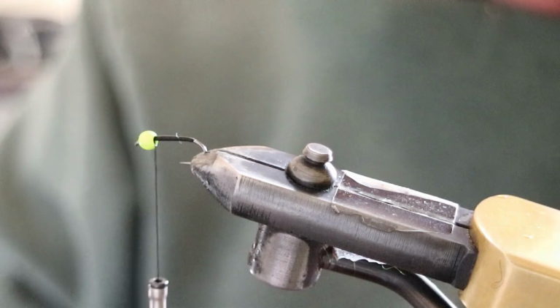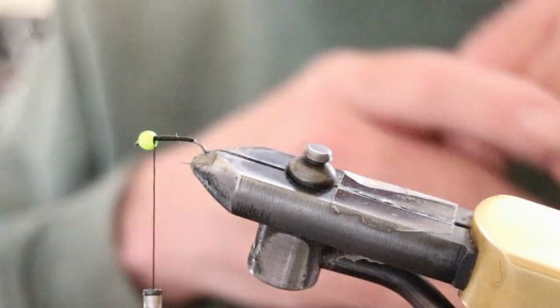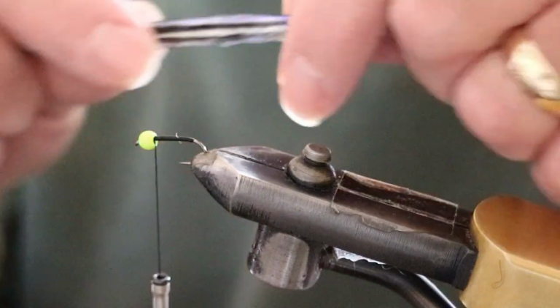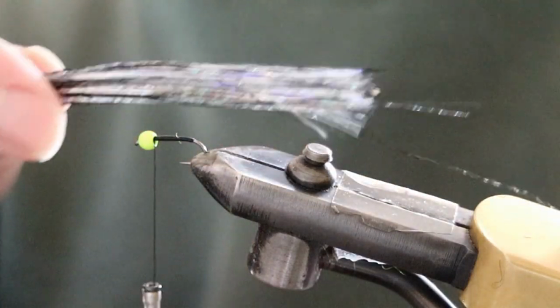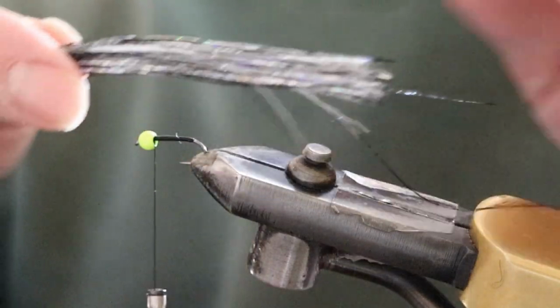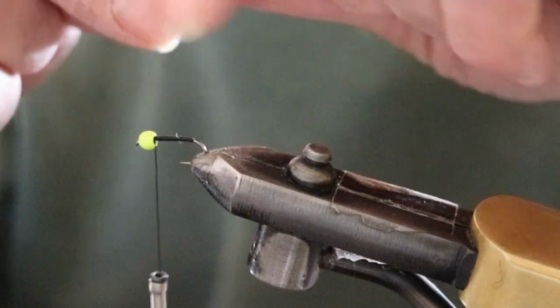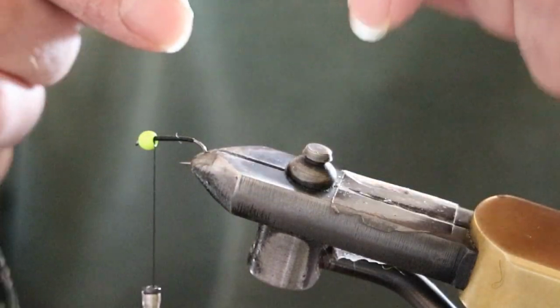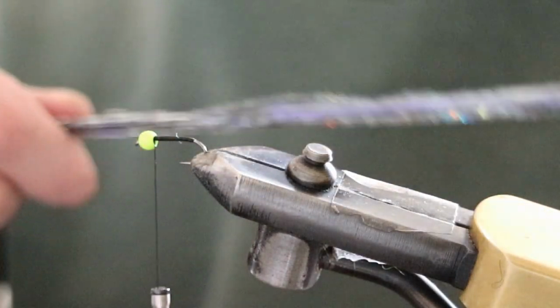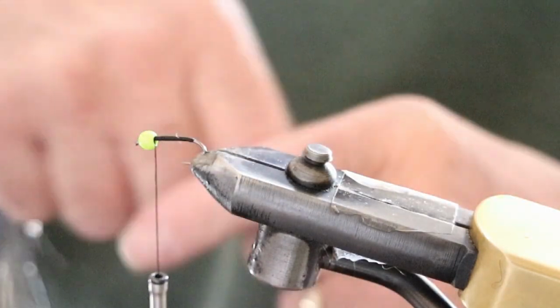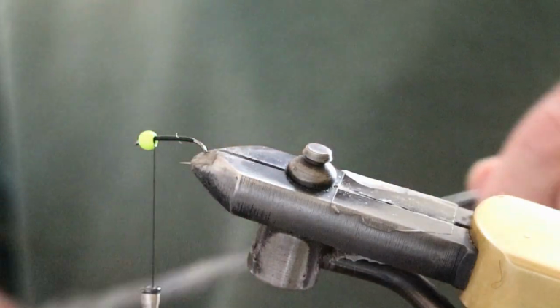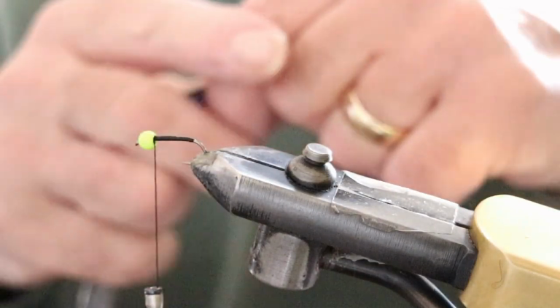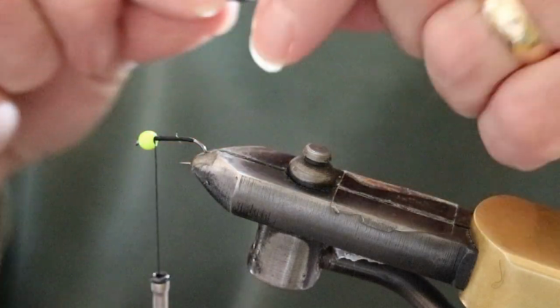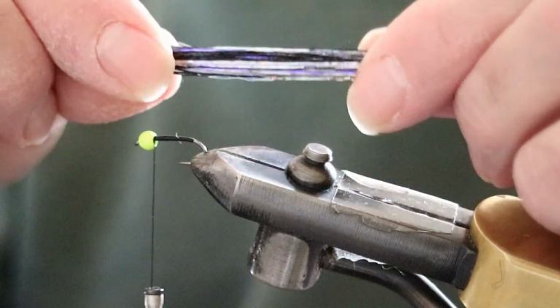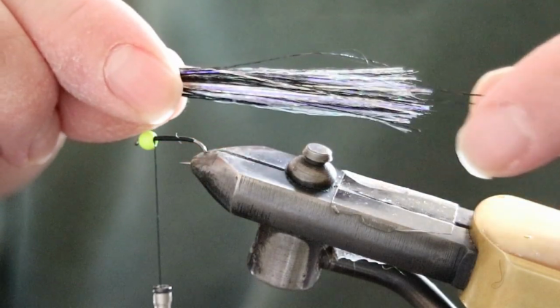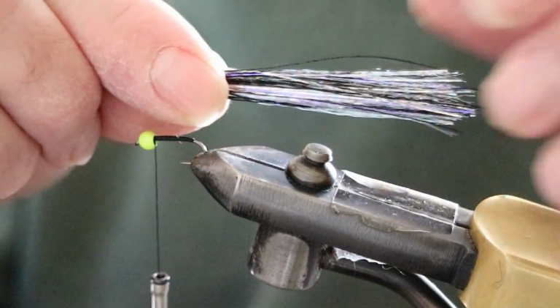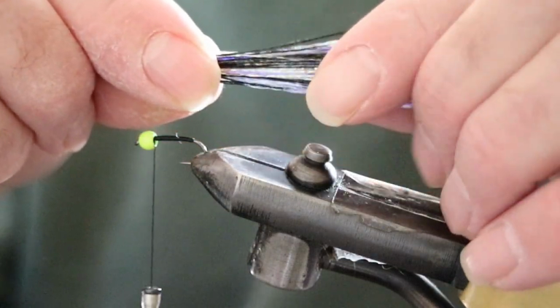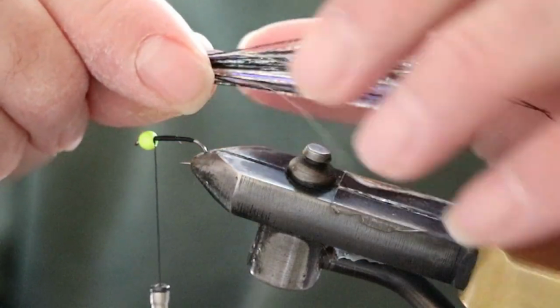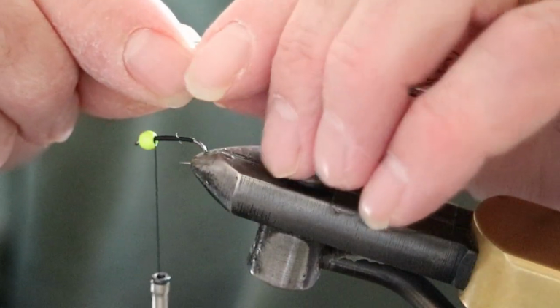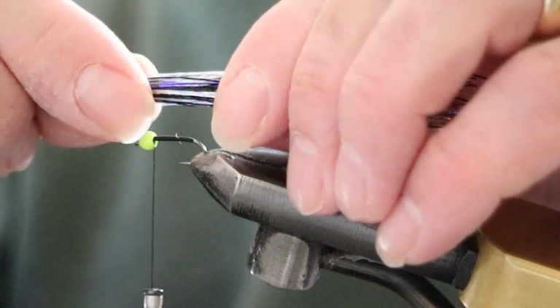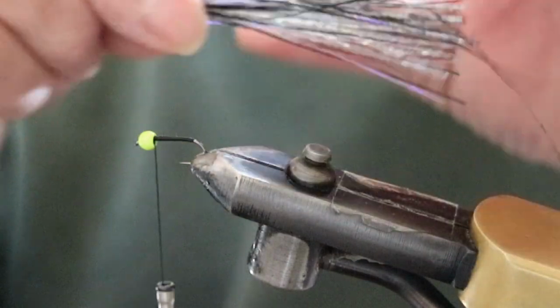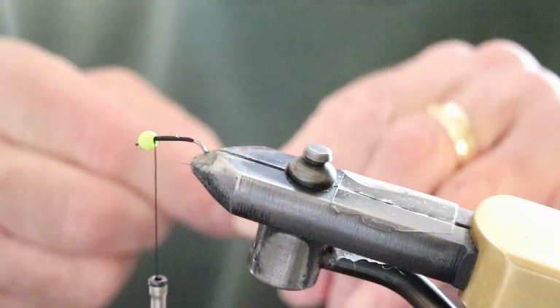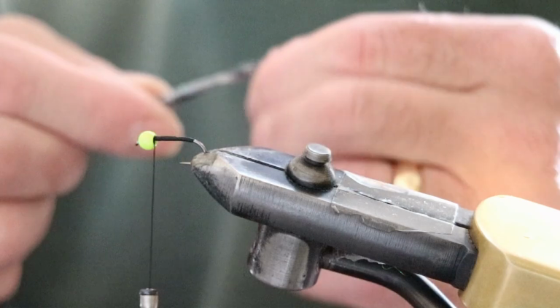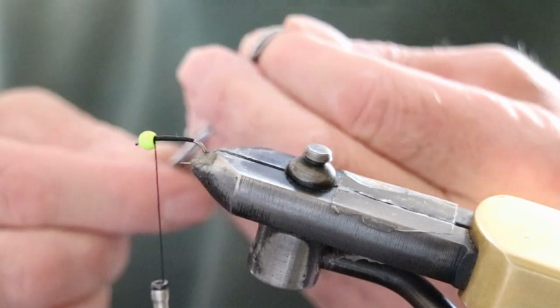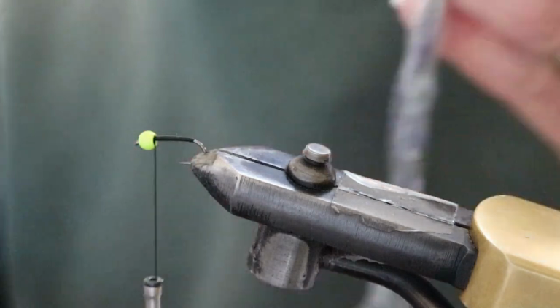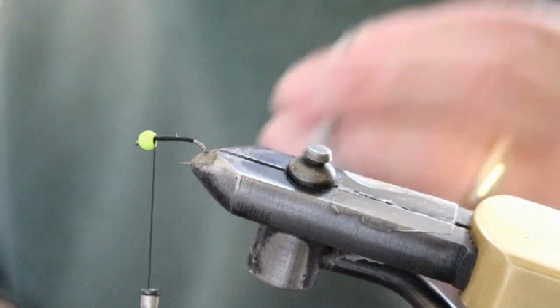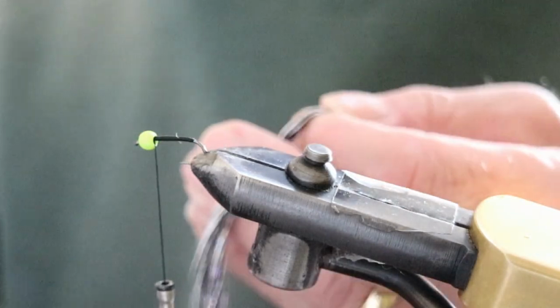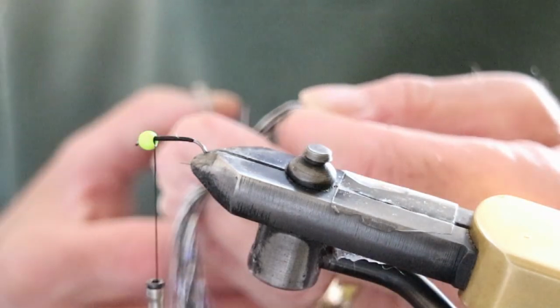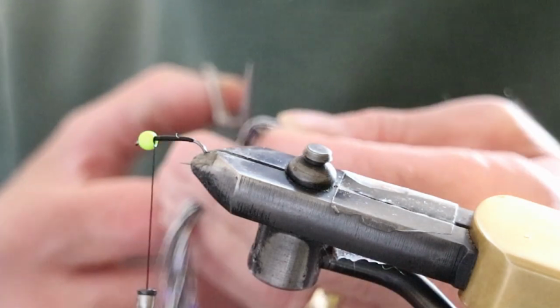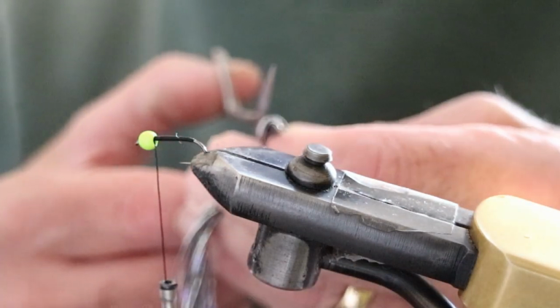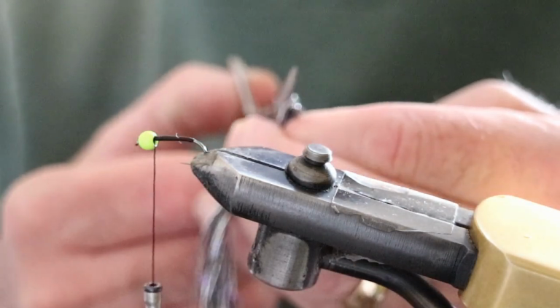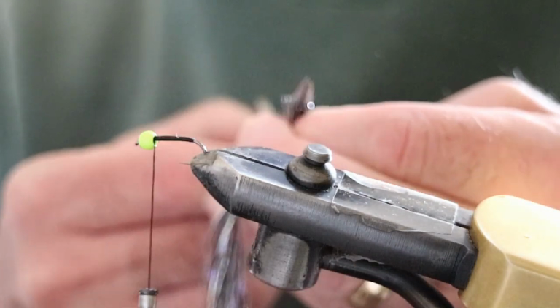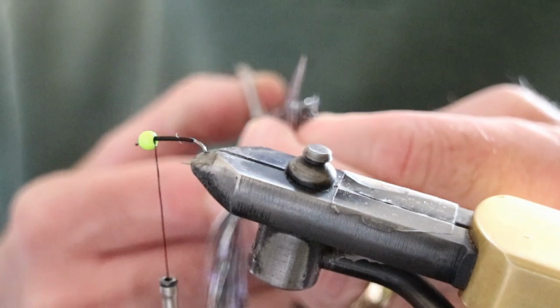Tail material can be anything — it could be pearl, it could be bronze, it could be a mixture of materials. You decide. And again, the thickness of it is up to you. I like a nice big thick tail; it's usually about three times the length of the hook.